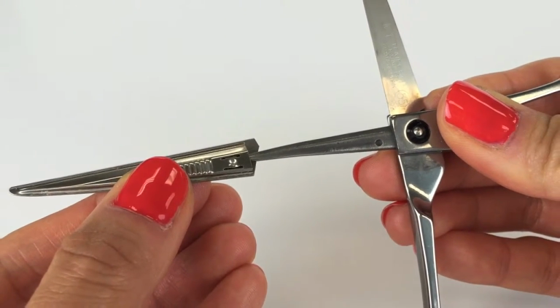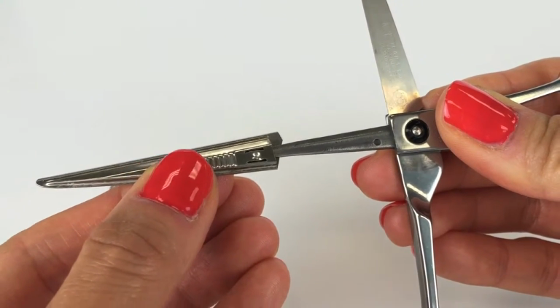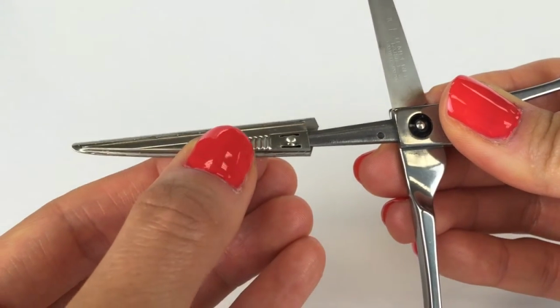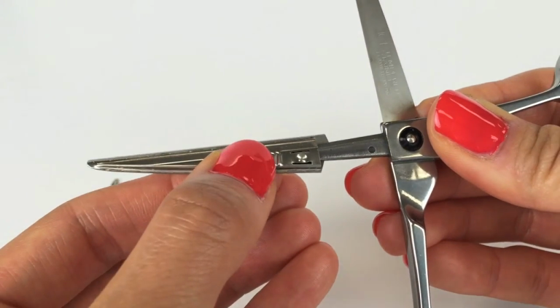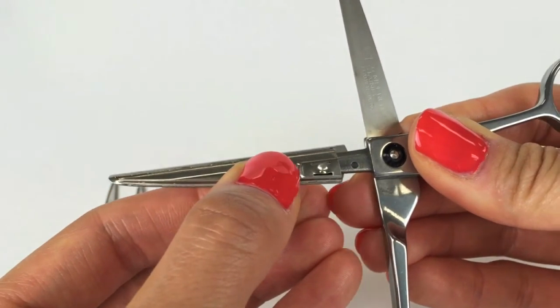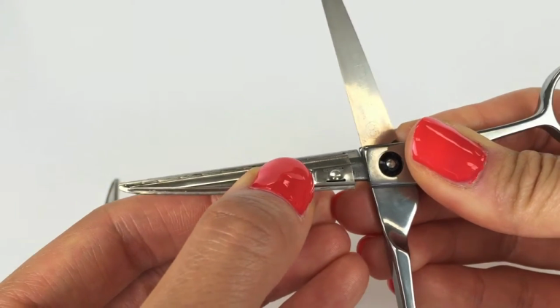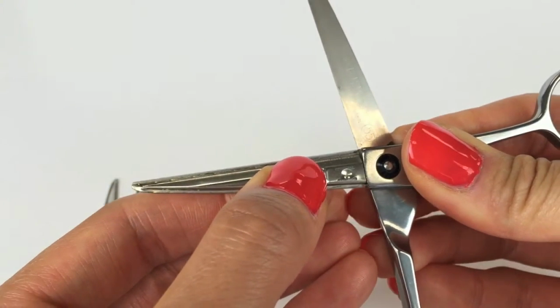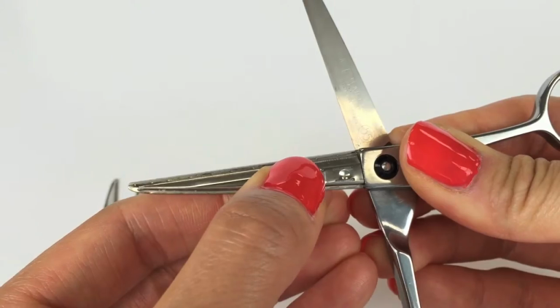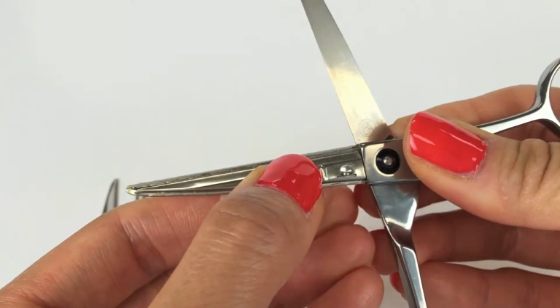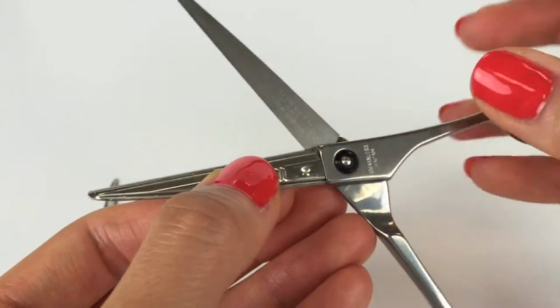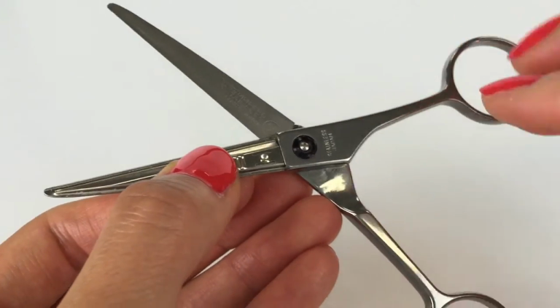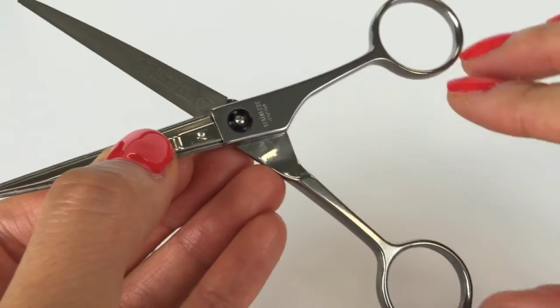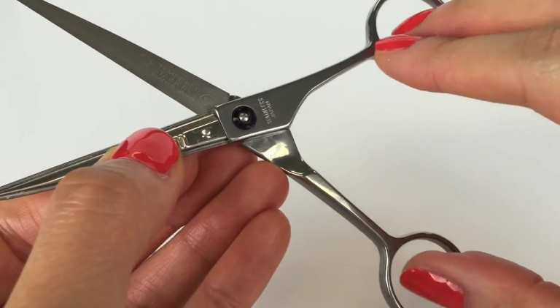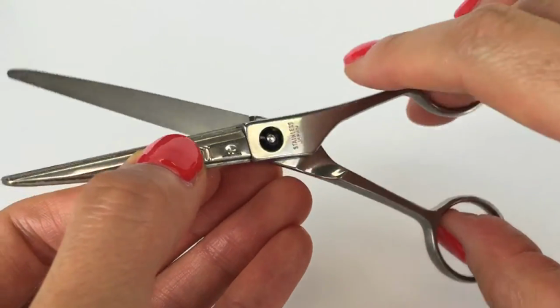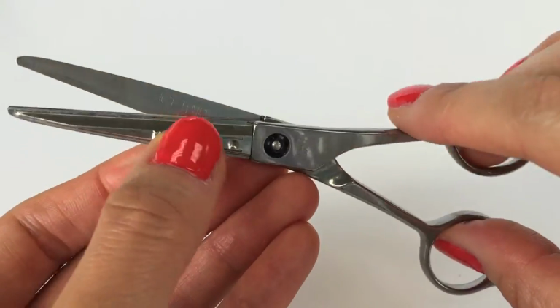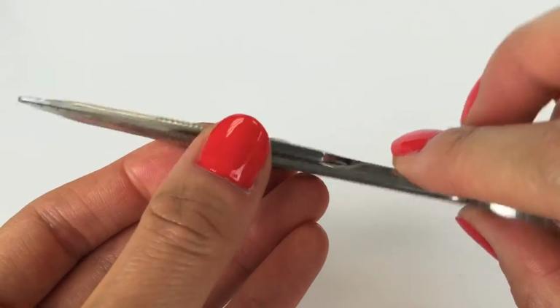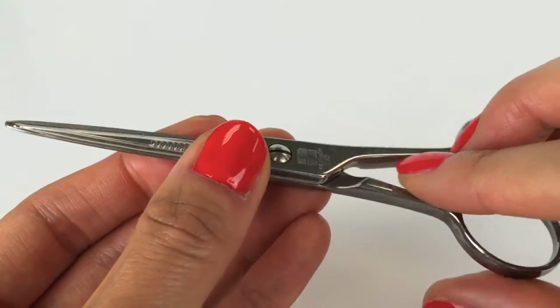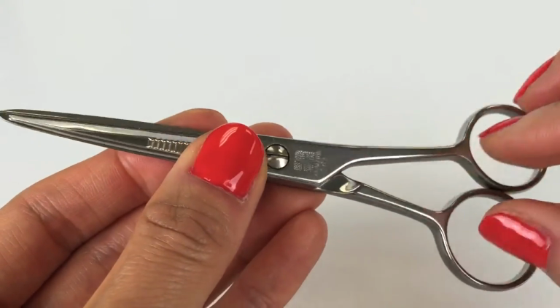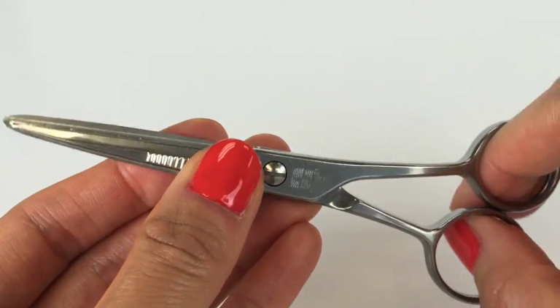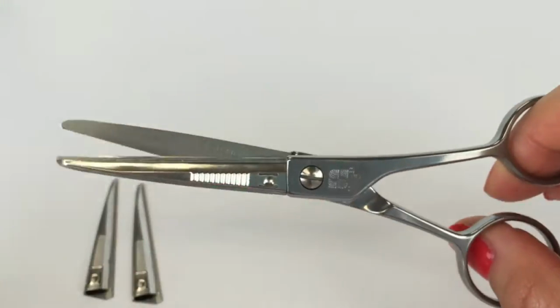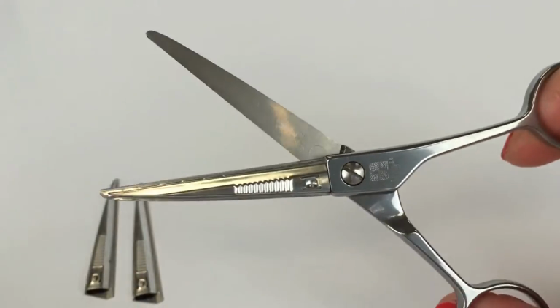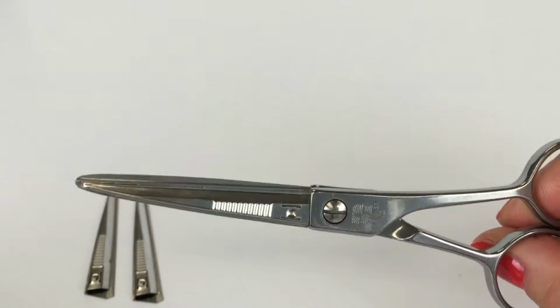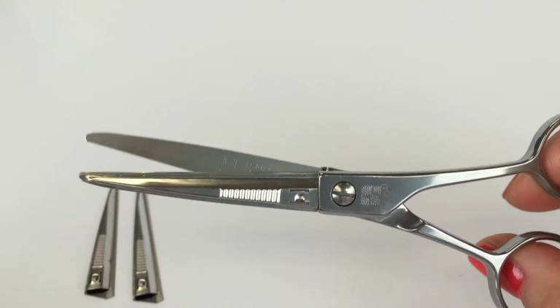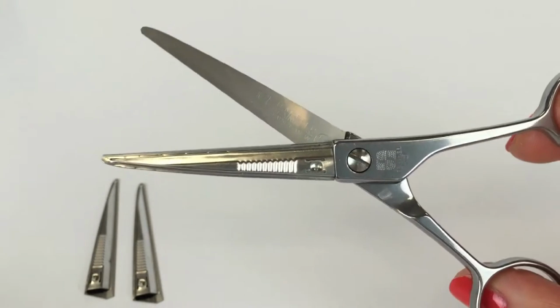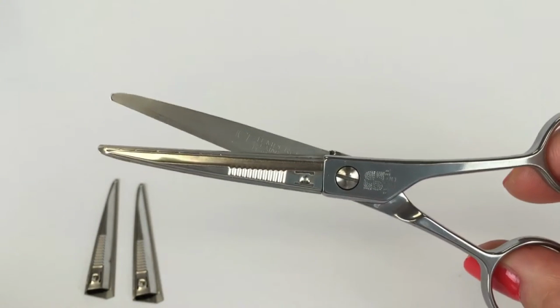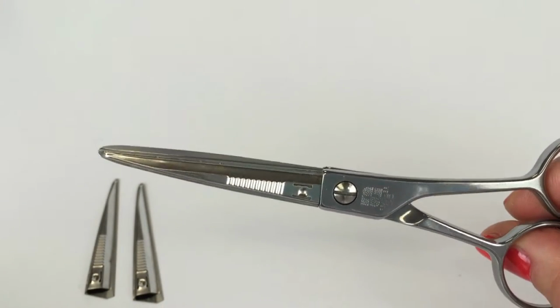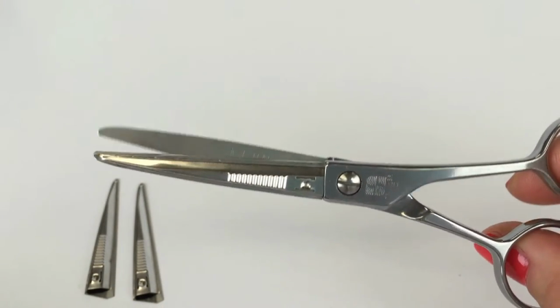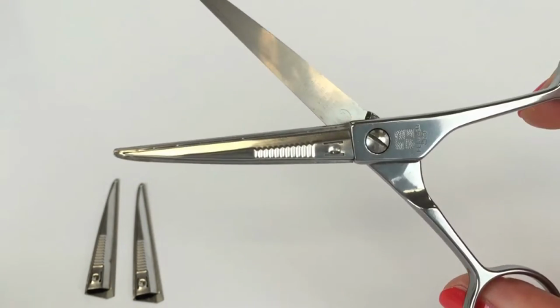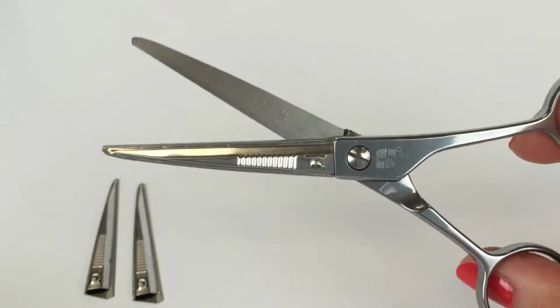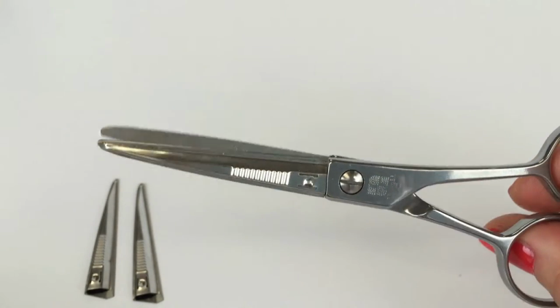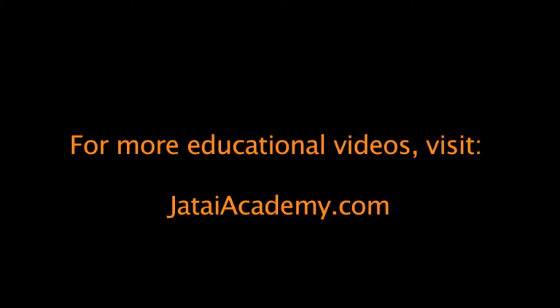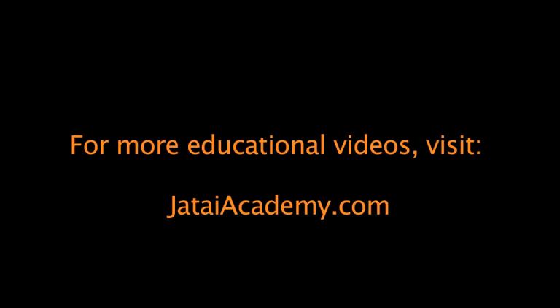Switchblade shears come in 4½ to 7½ inches to meet your haircutting needs. Forget about sharpening your shears — switchblade shears allow you to have sharp blades in seconds.